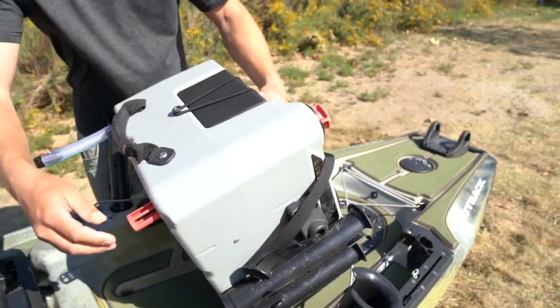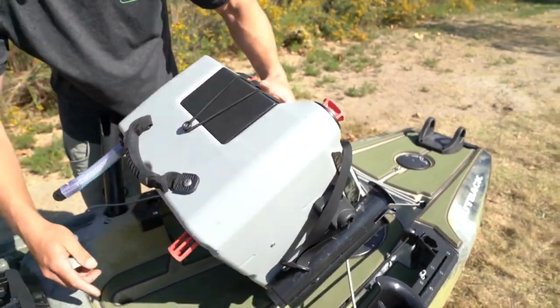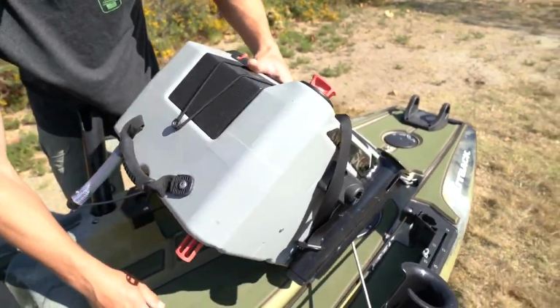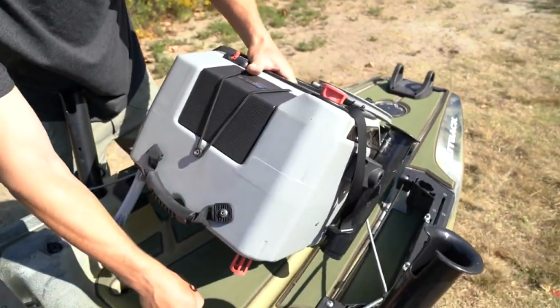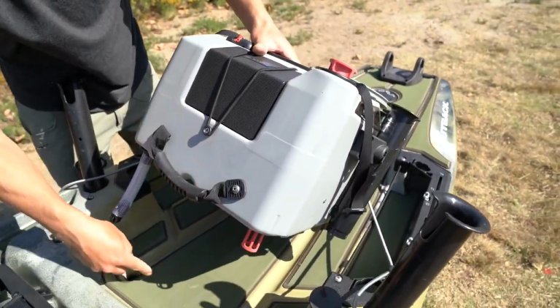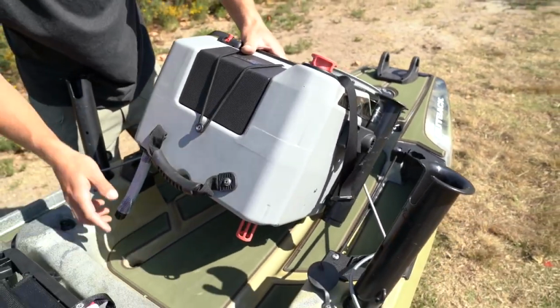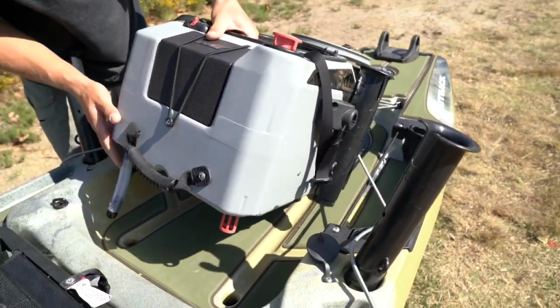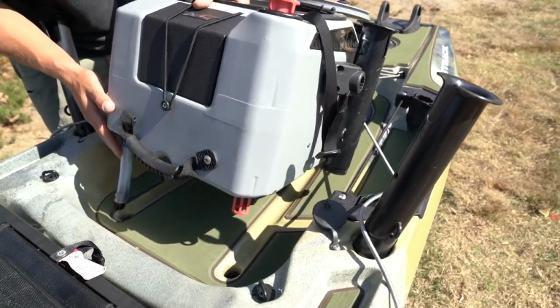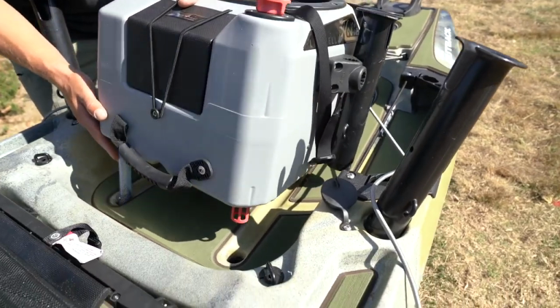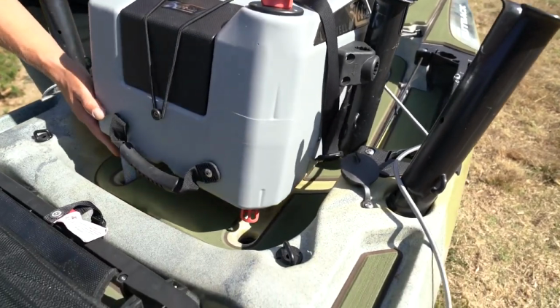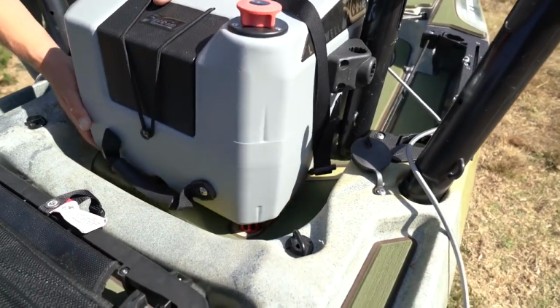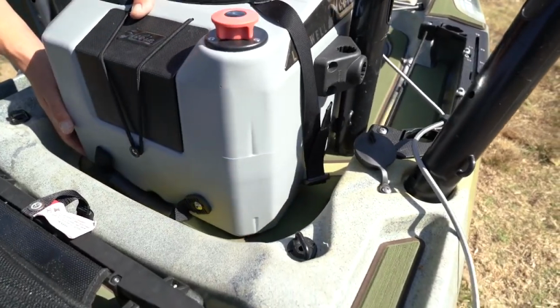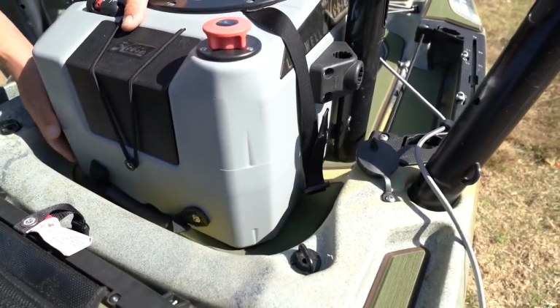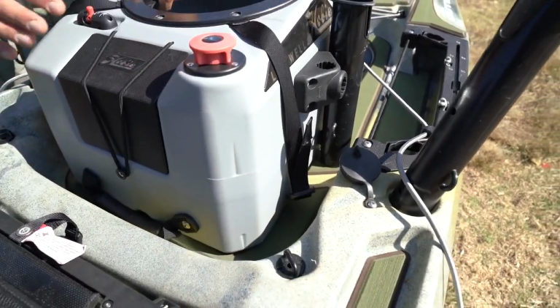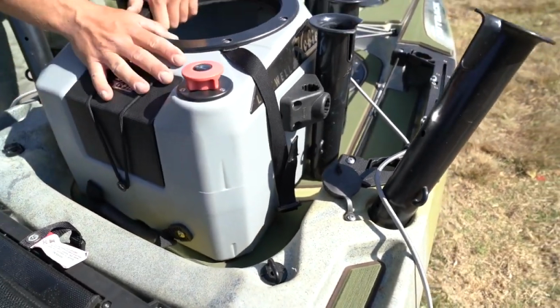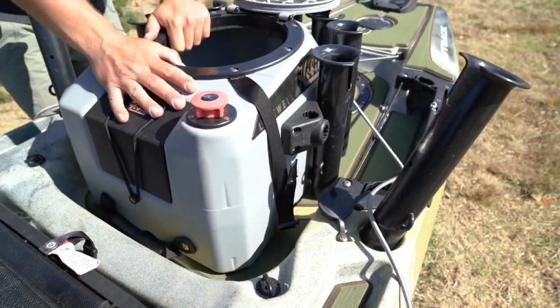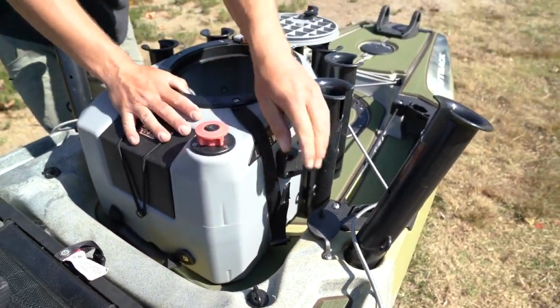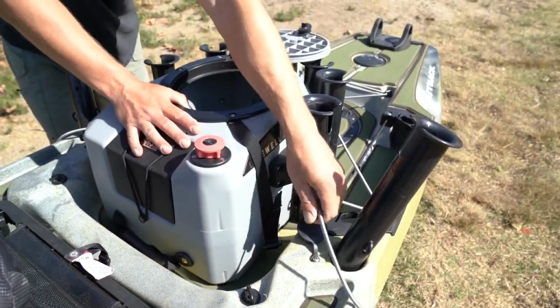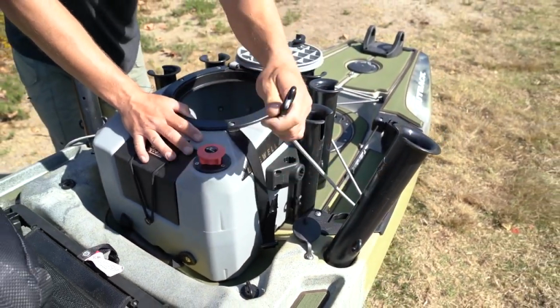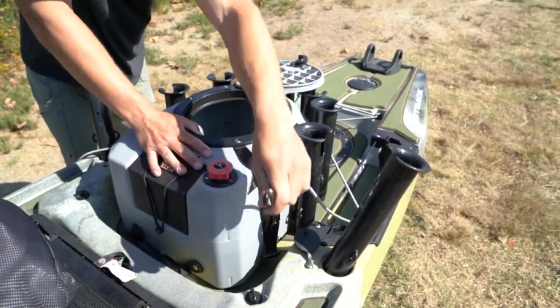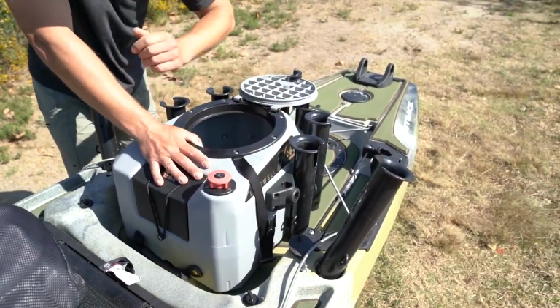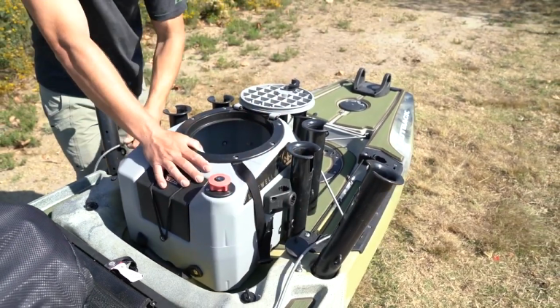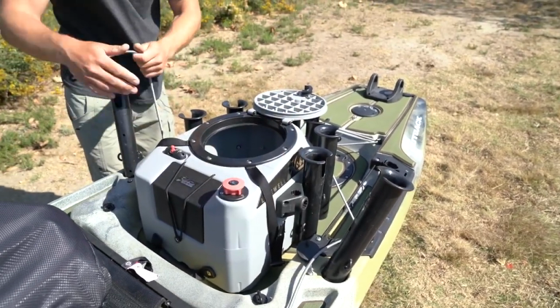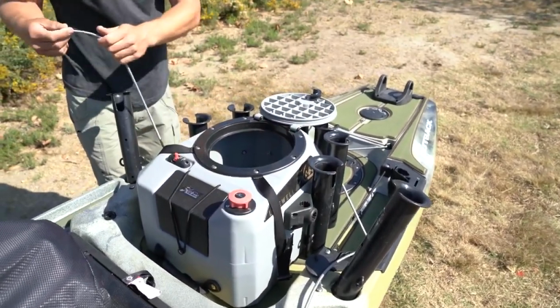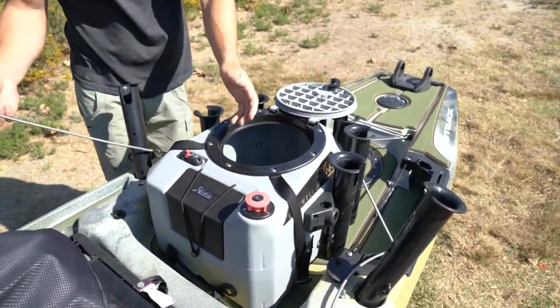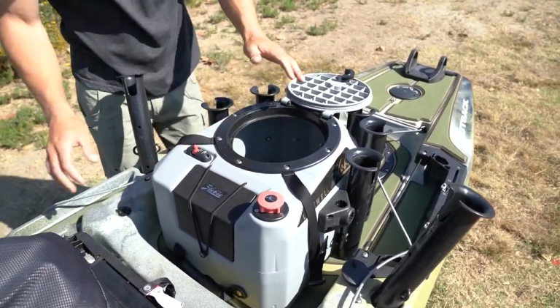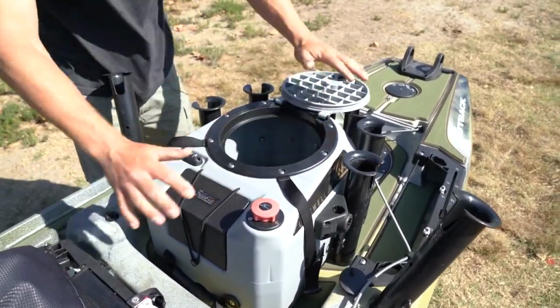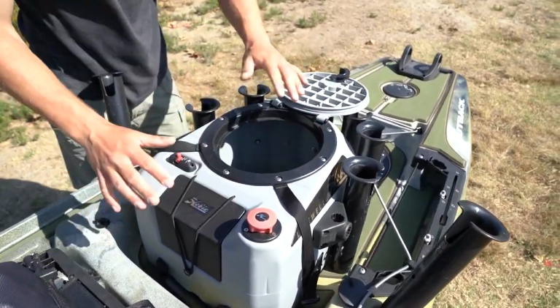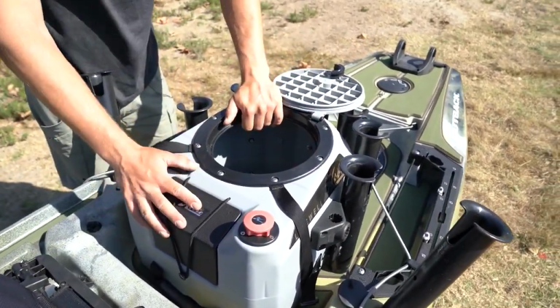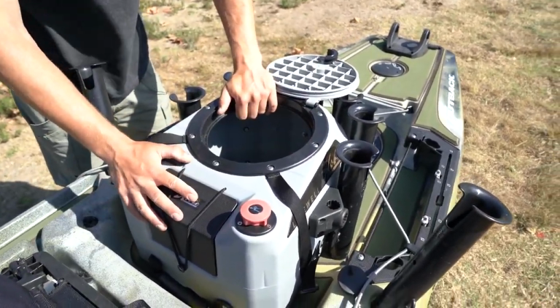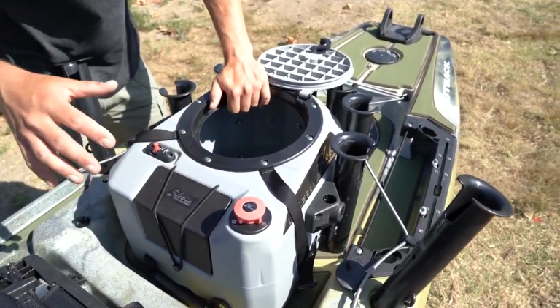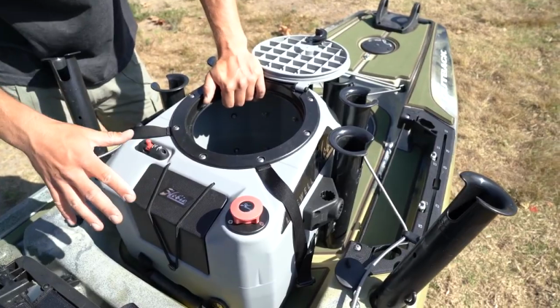You can see the two scupper holes right here — these two tubes are going to go right in there. I've released the bungees in the back to leave the cargo area completely open, so I have a lot of room to work.